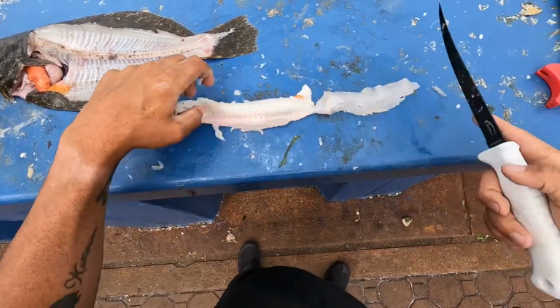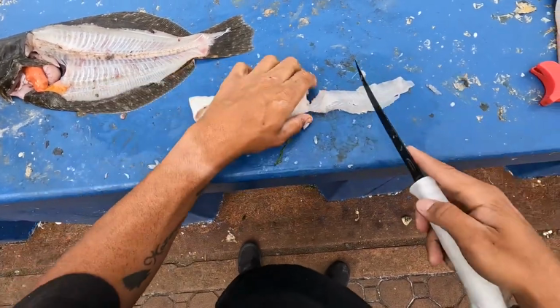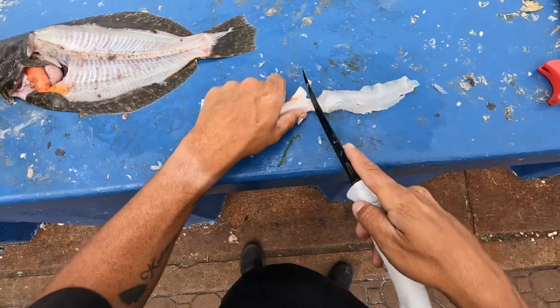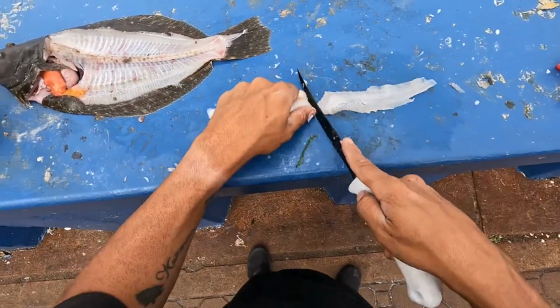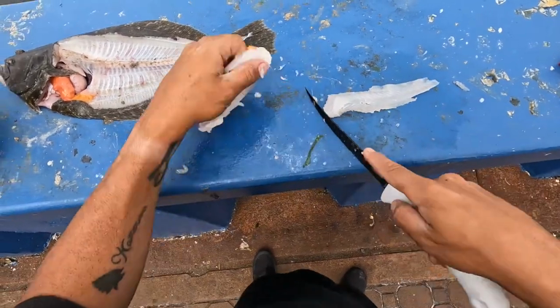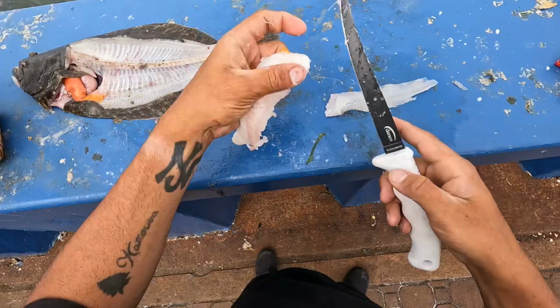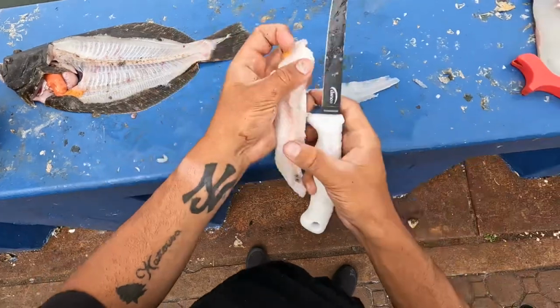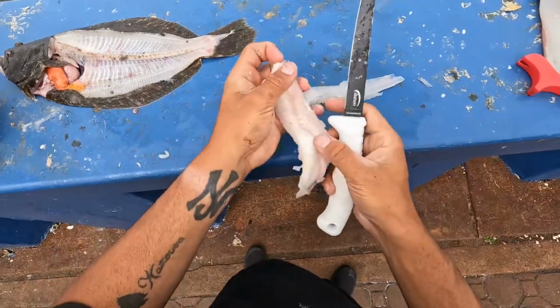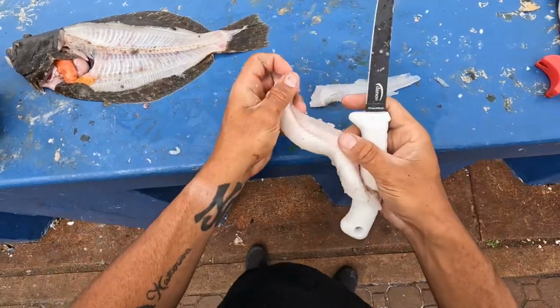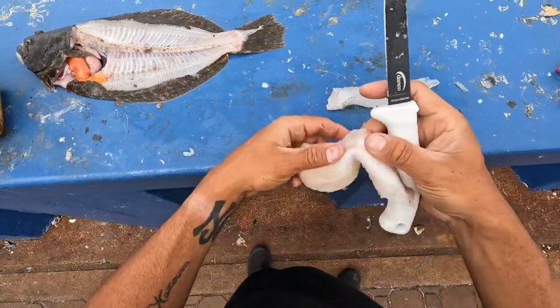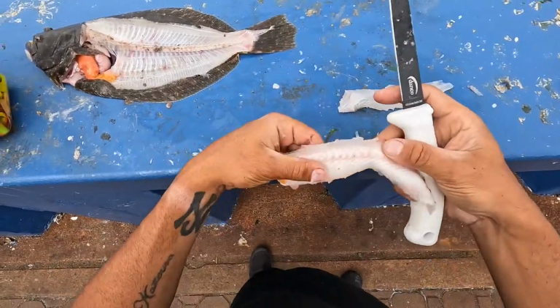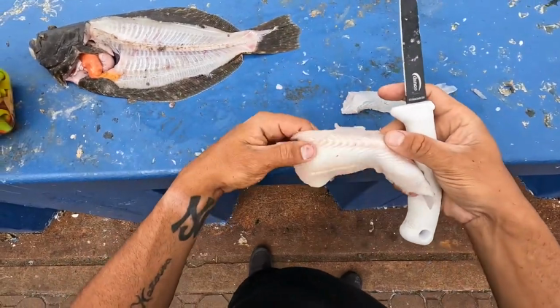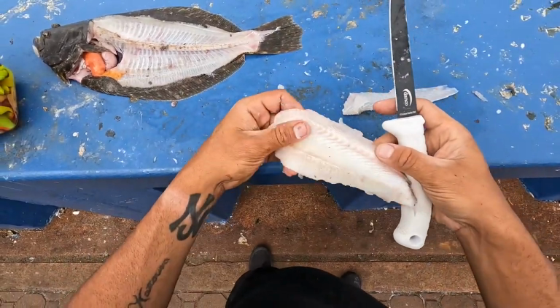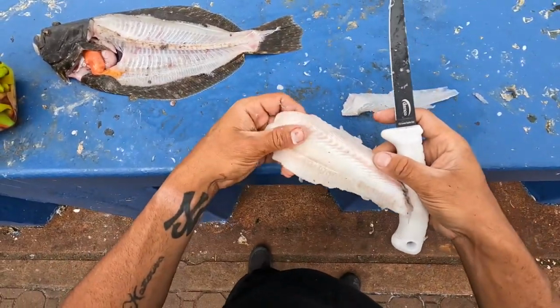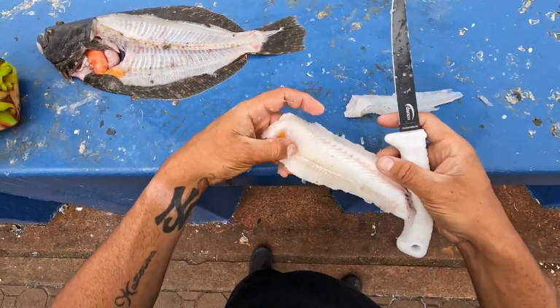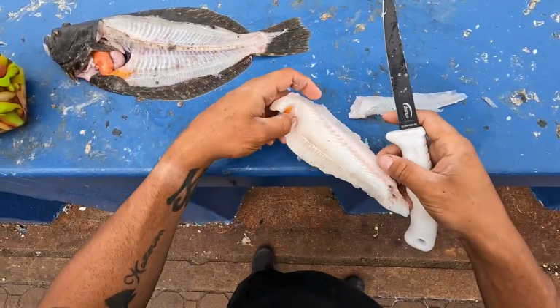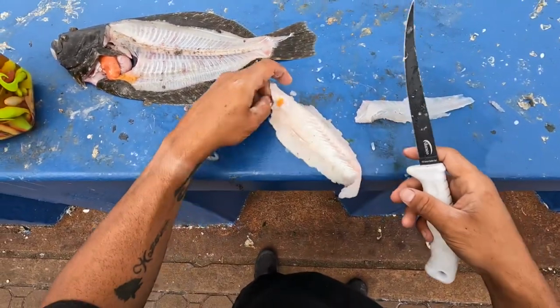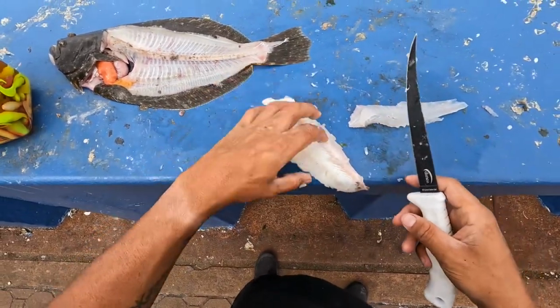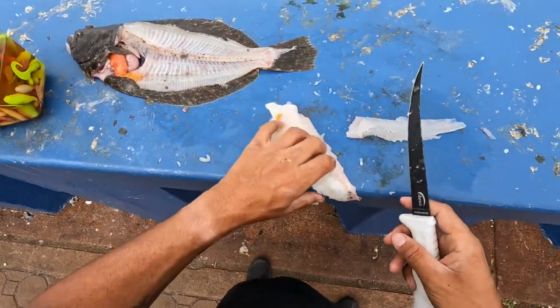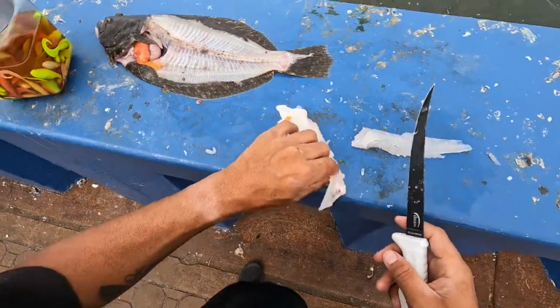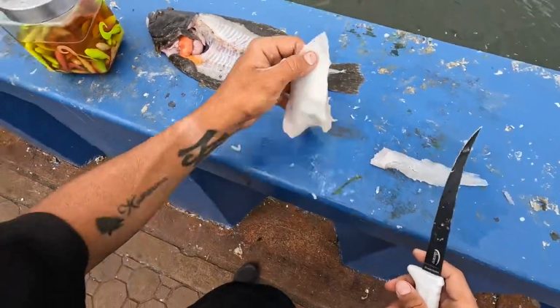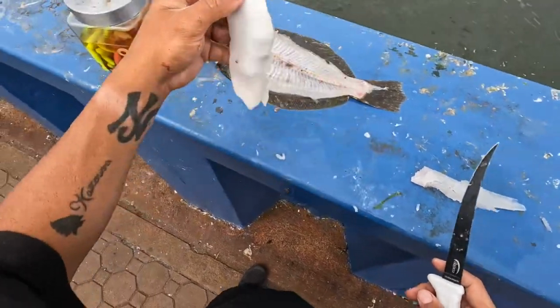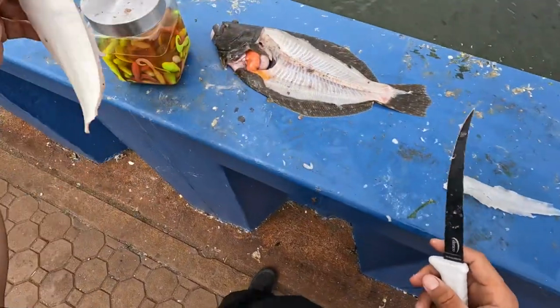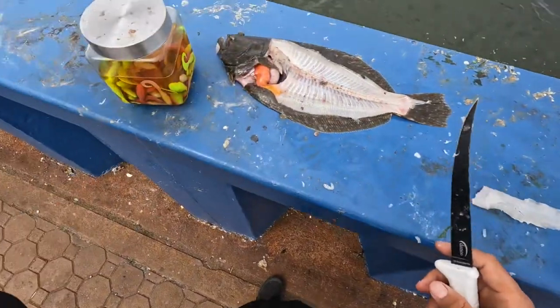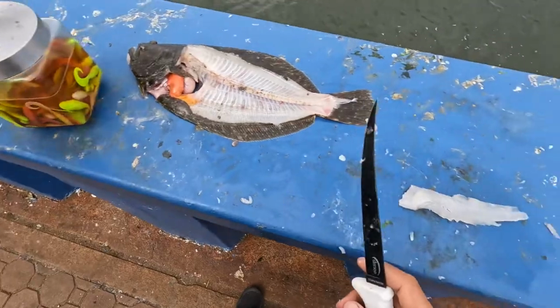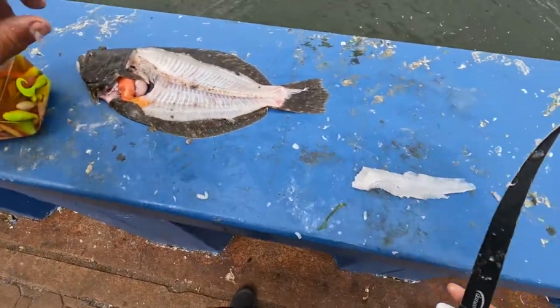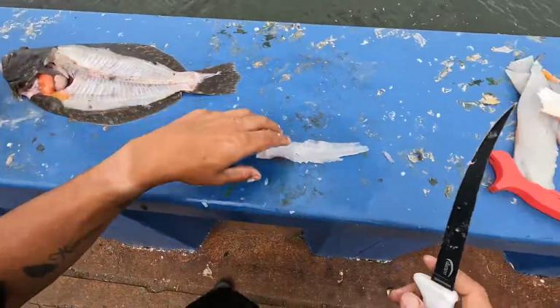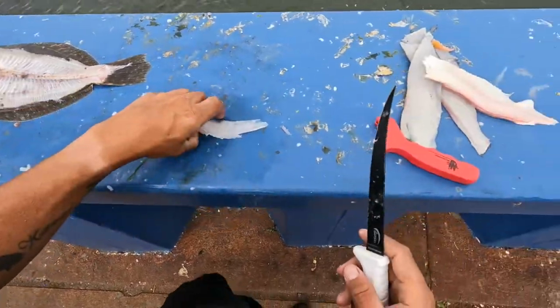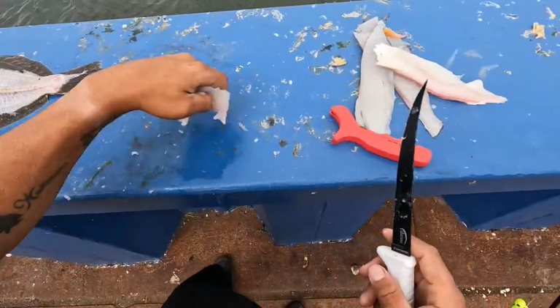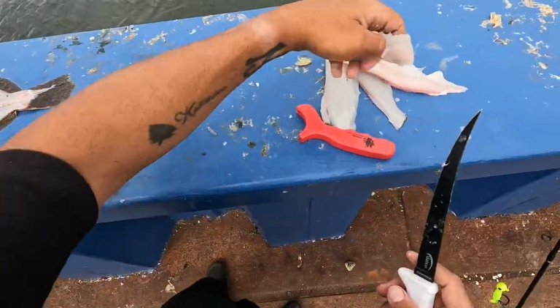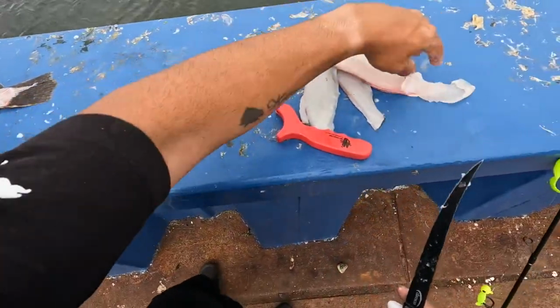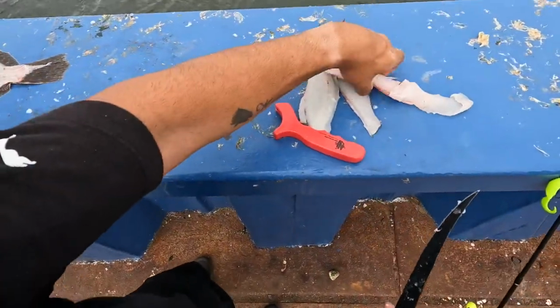I messed this whole fluke up. It's all right — that one I'll use for bait. I already have a lot of fluke at home anyway.